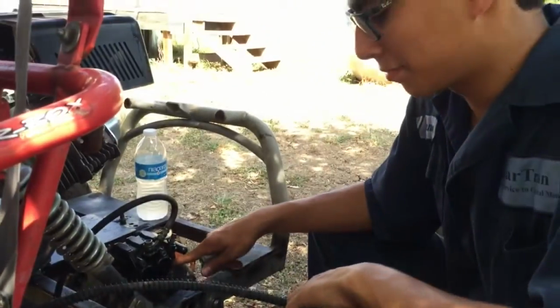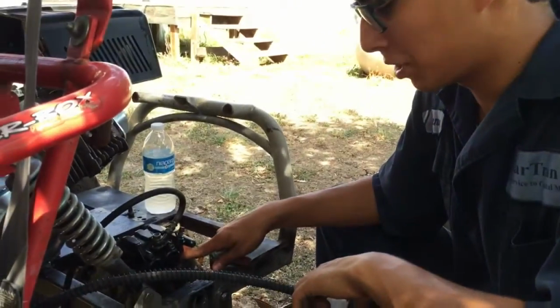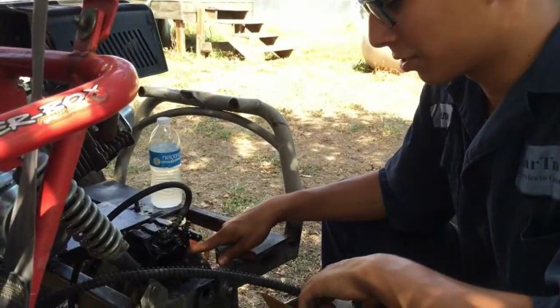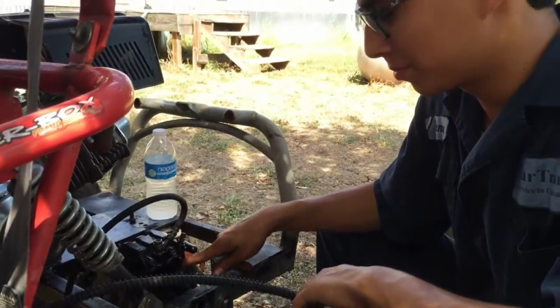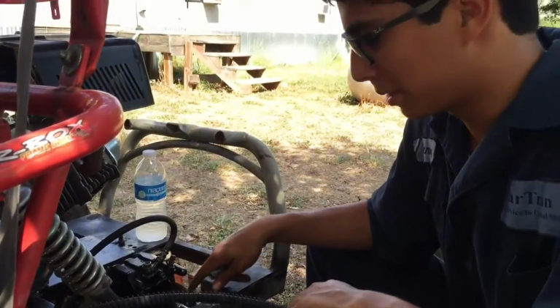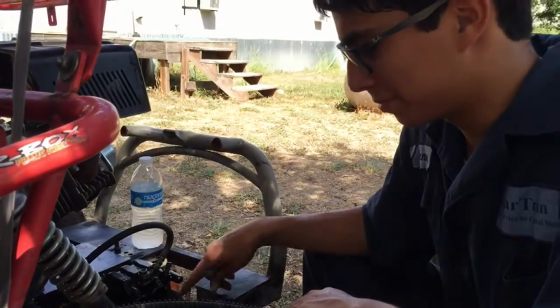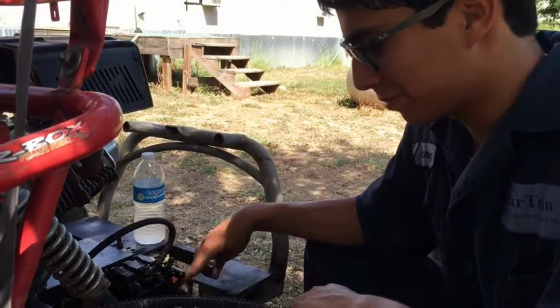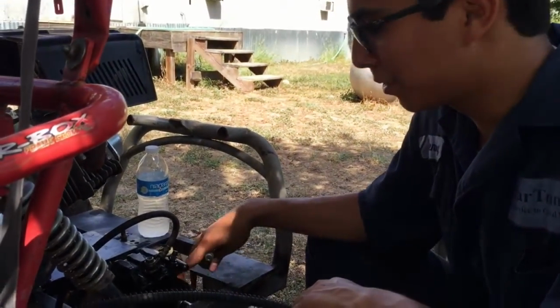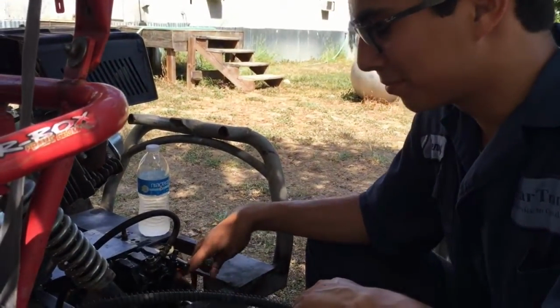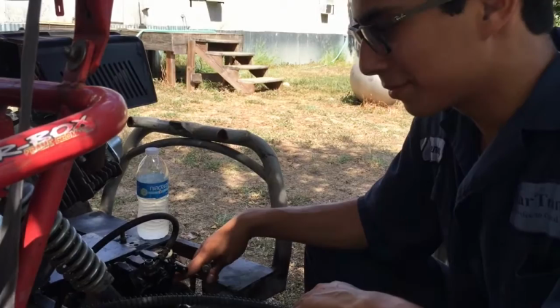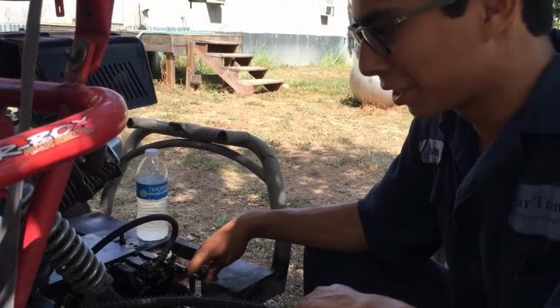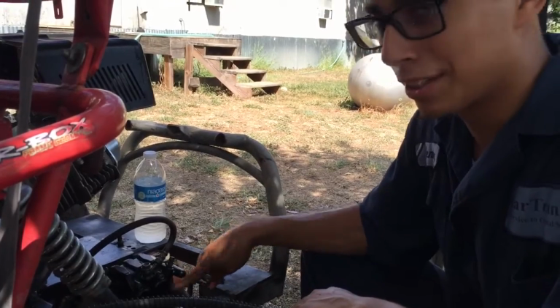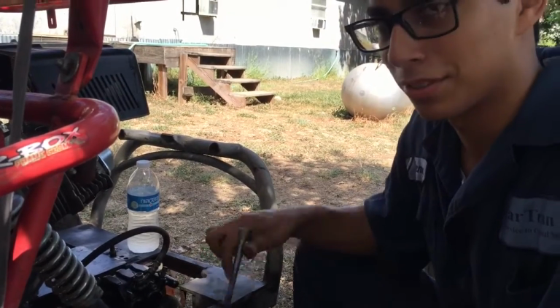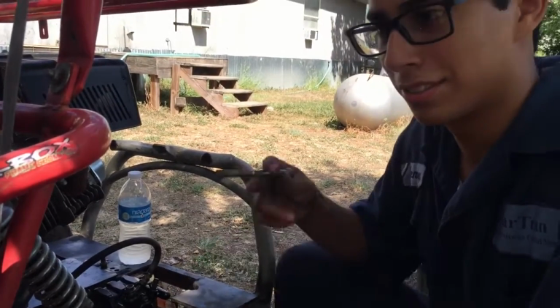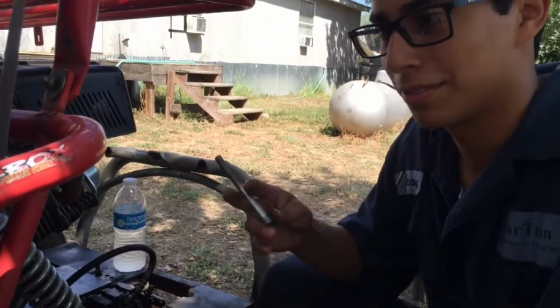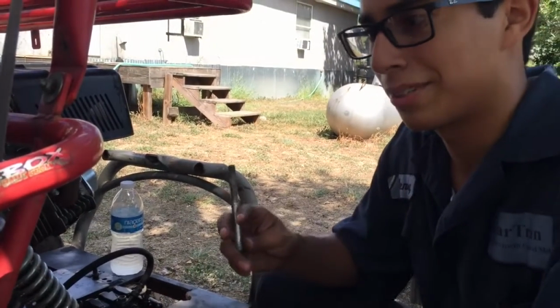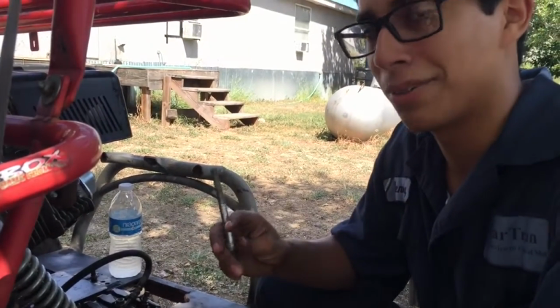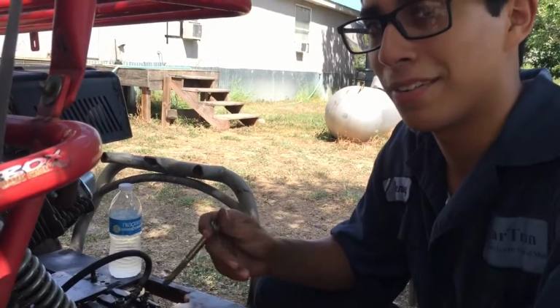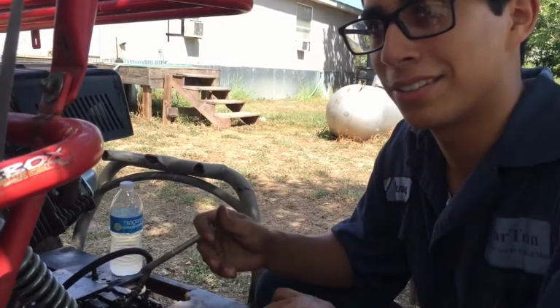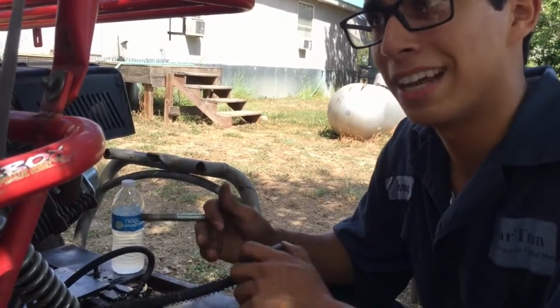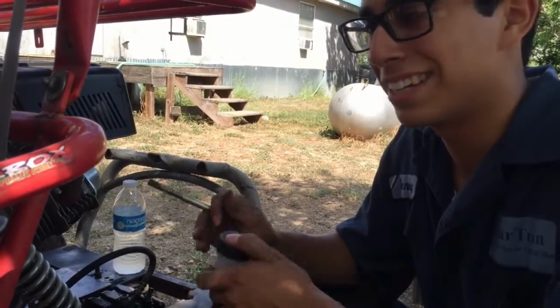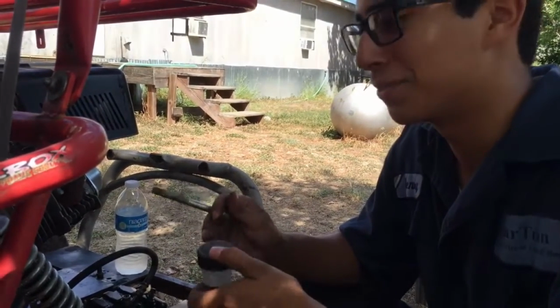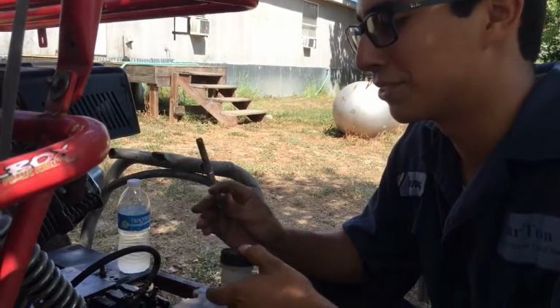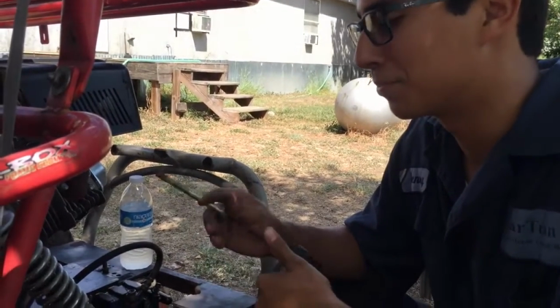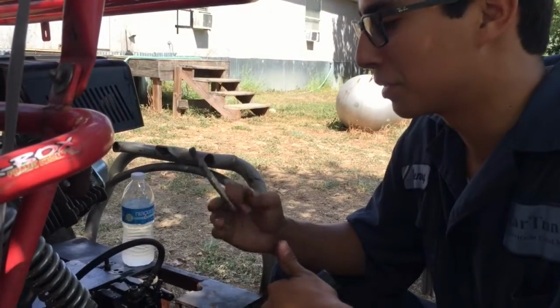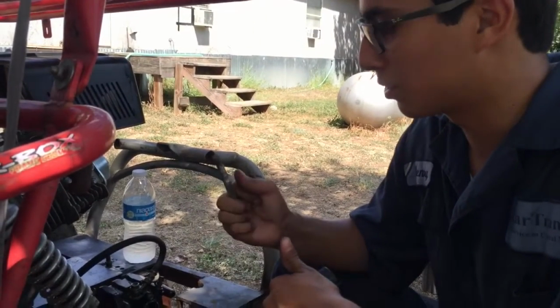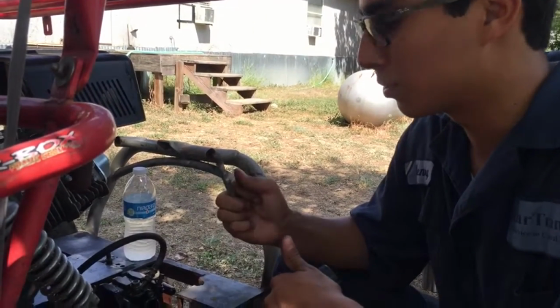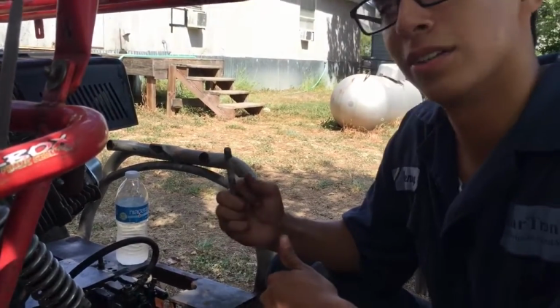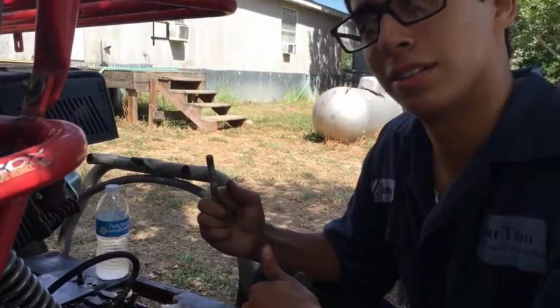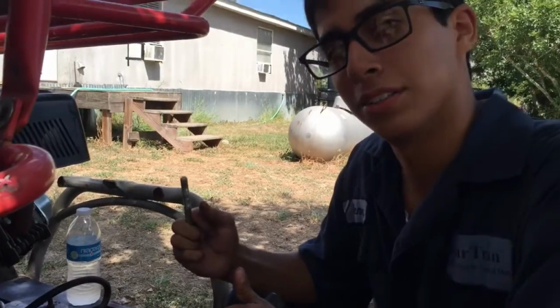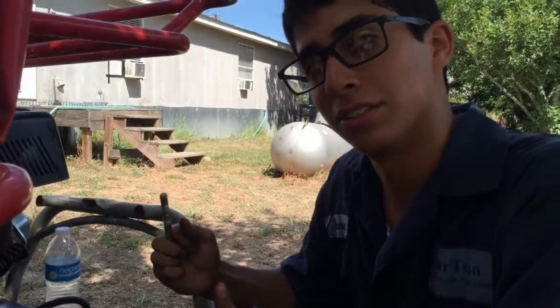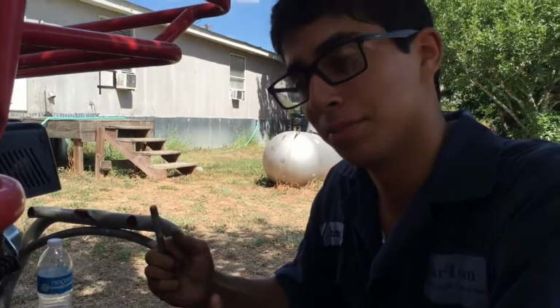I'm not sure if it's metric or SAE, but we're going to clean up the threads — that's how we'll know. And I have a SAE set too, so let's get to it.